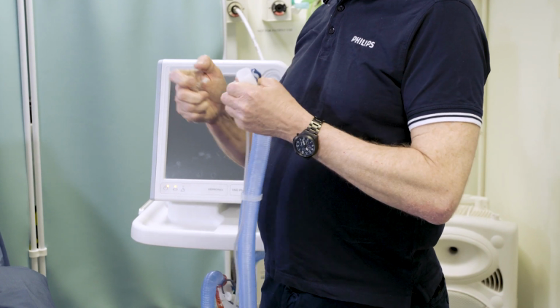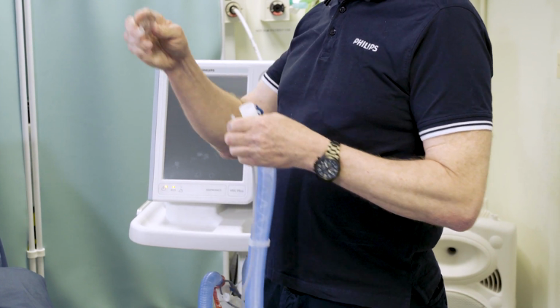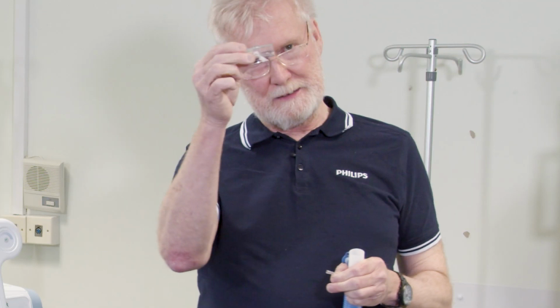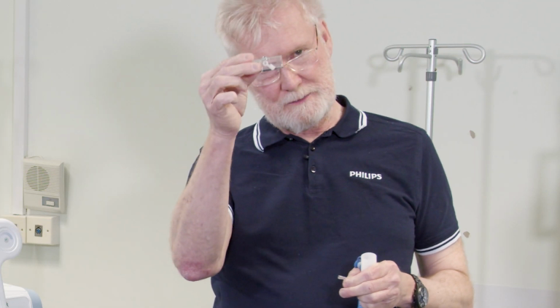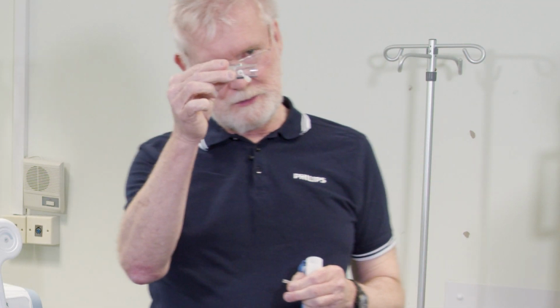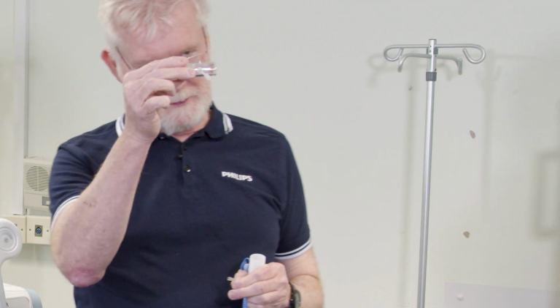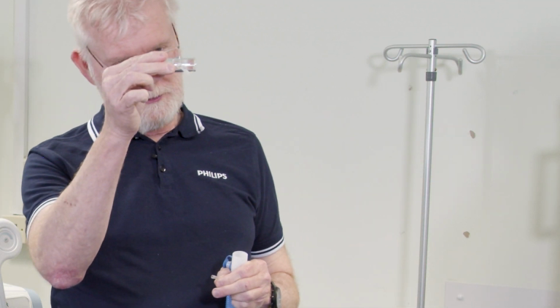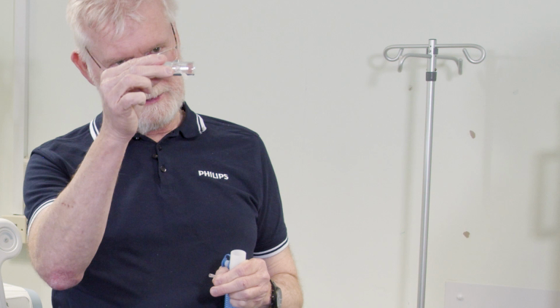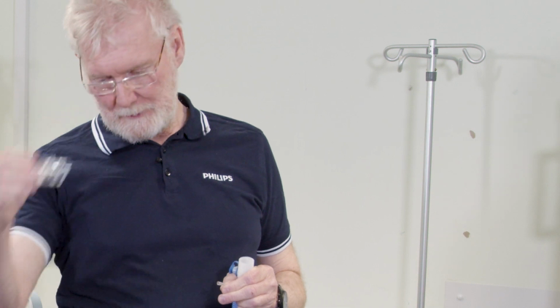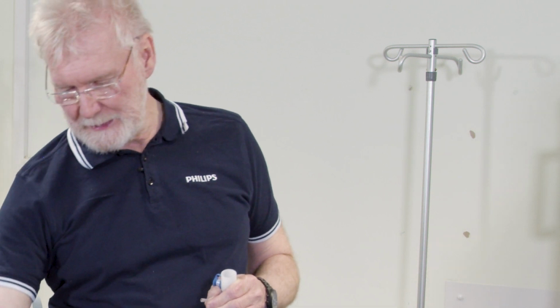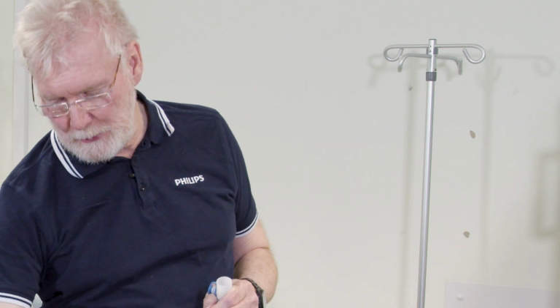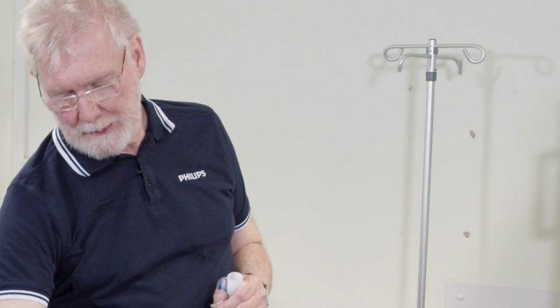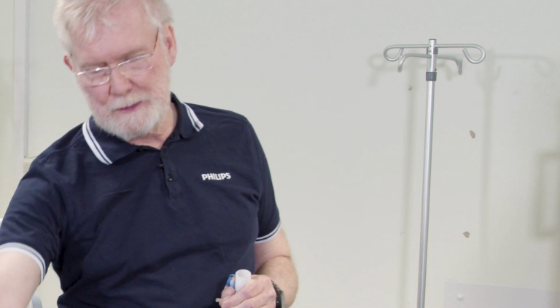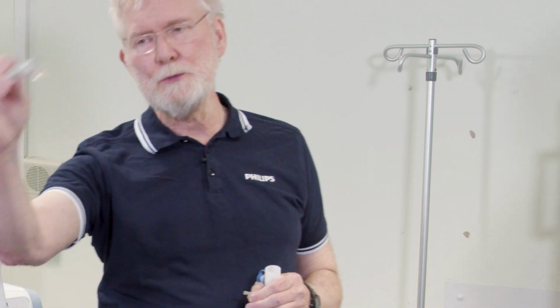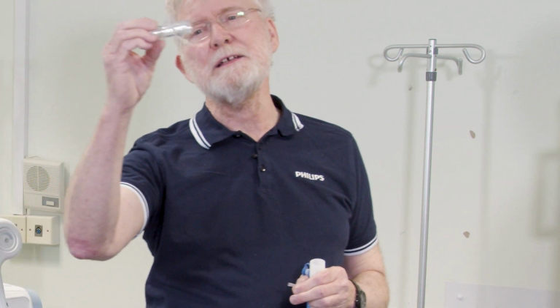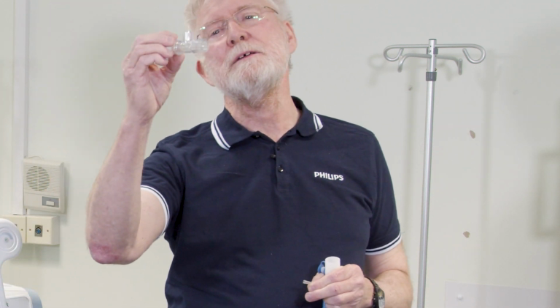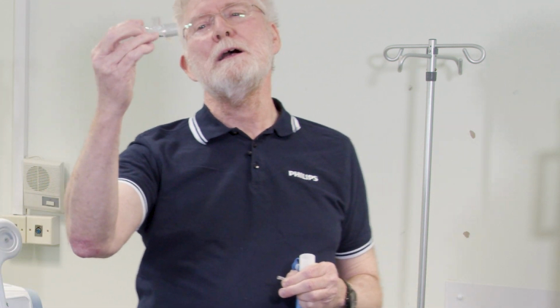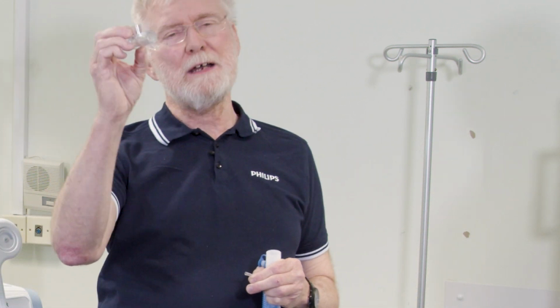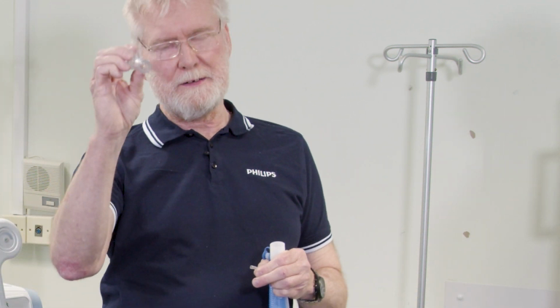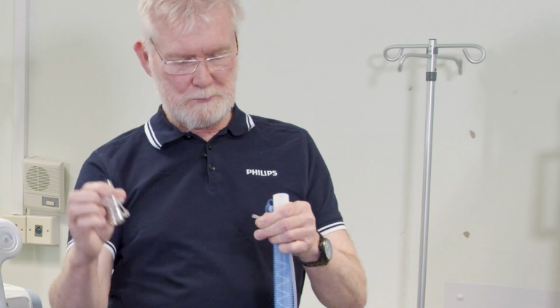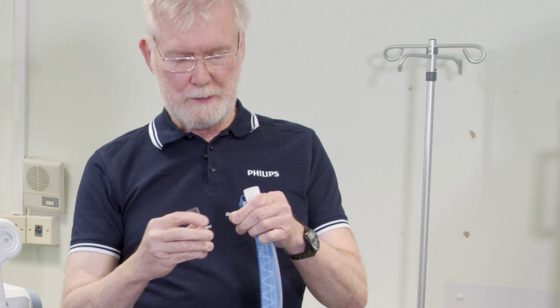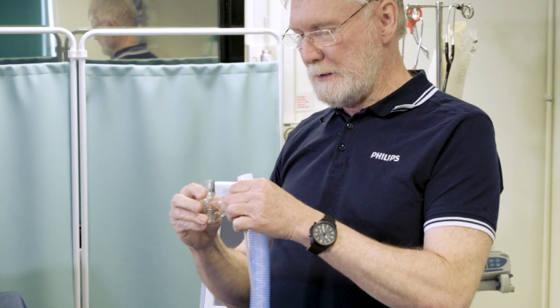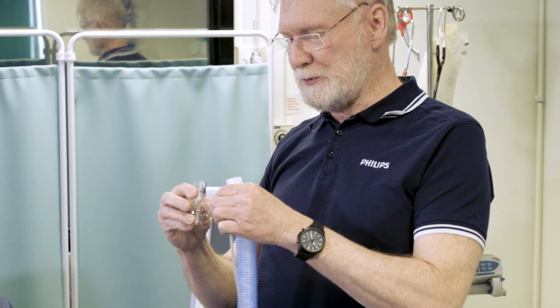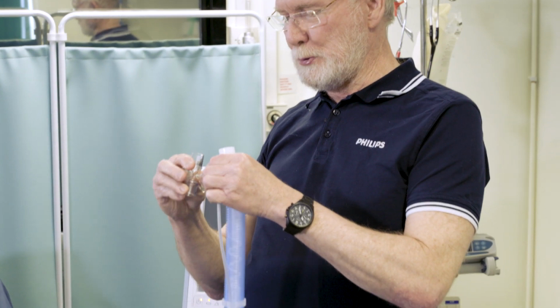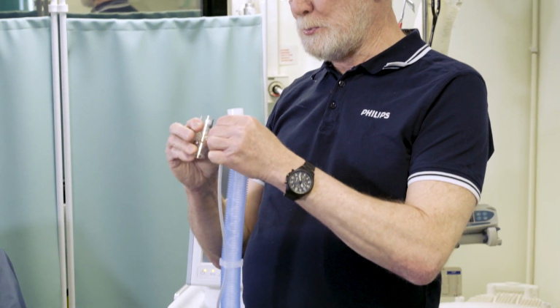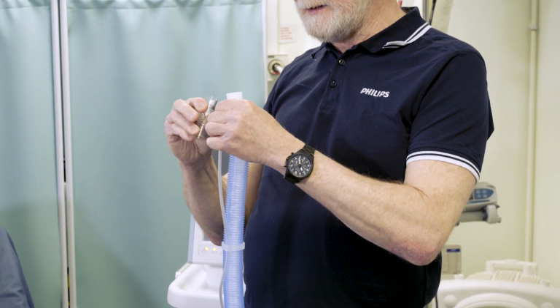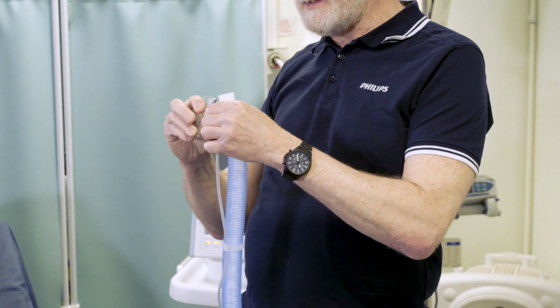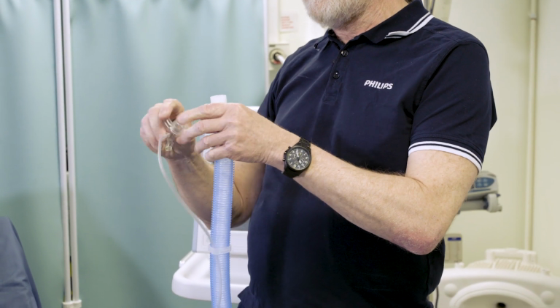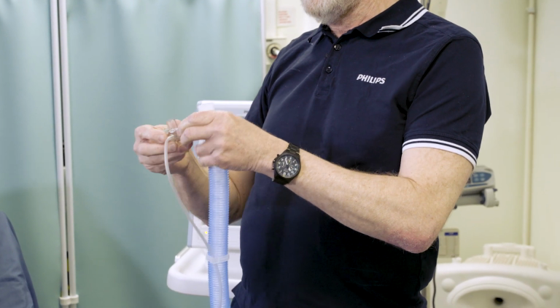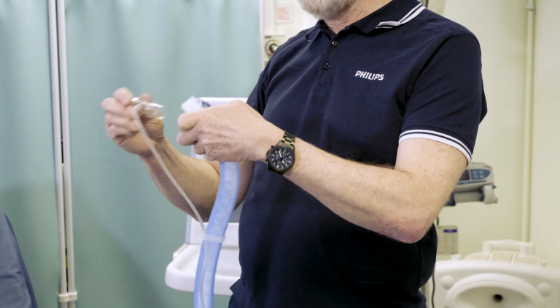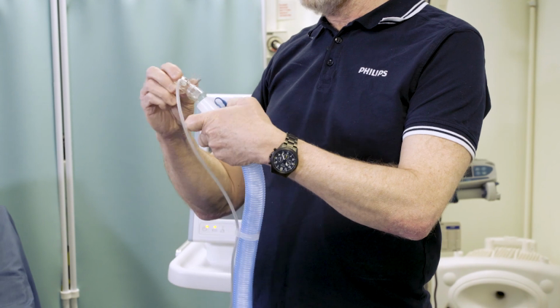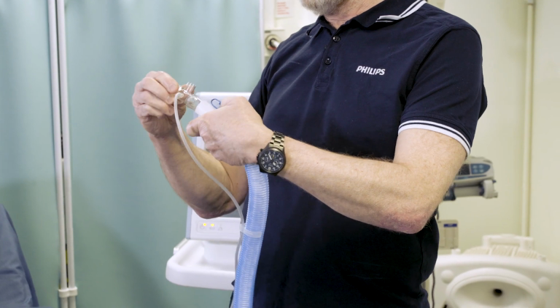So you take out the non-shrouded exhalation port and select a shrouded exhalation port. You'll put your proximal pressure line on the side and place it in the circuit.